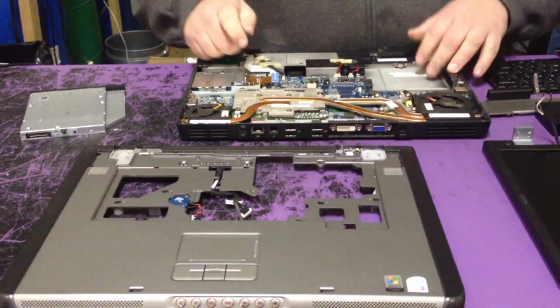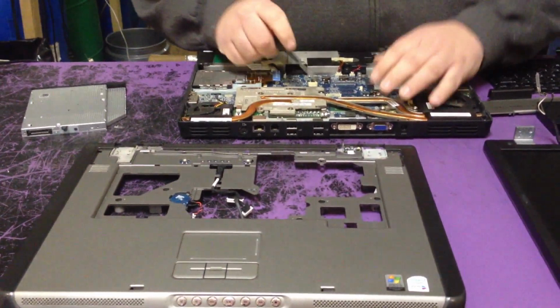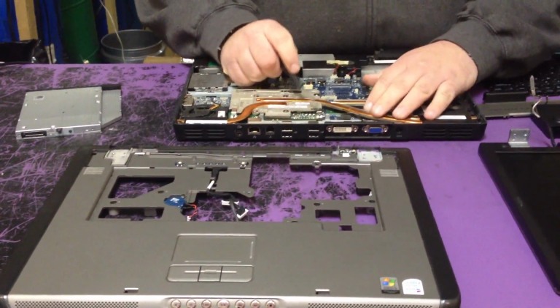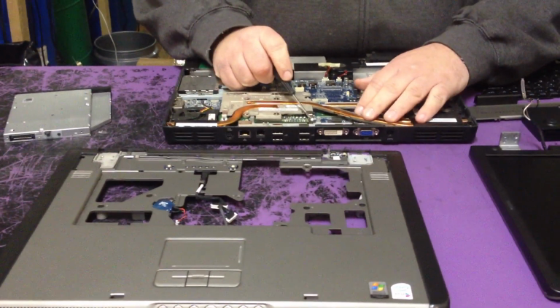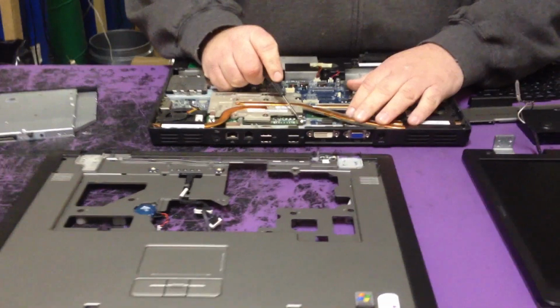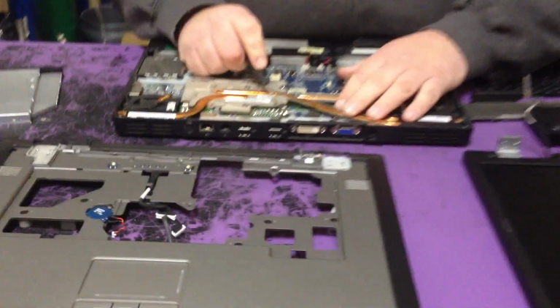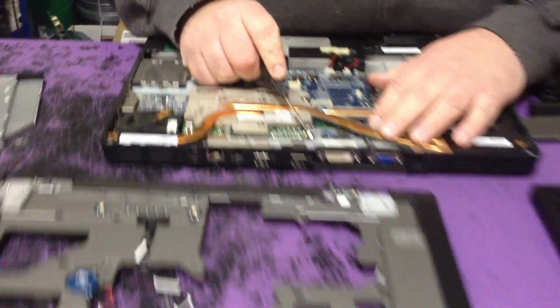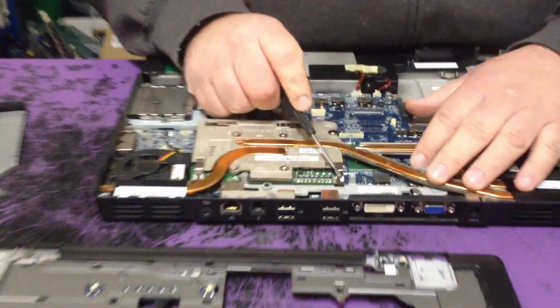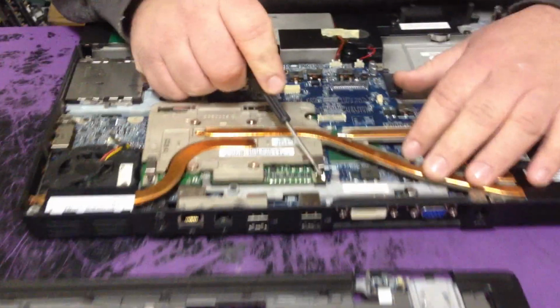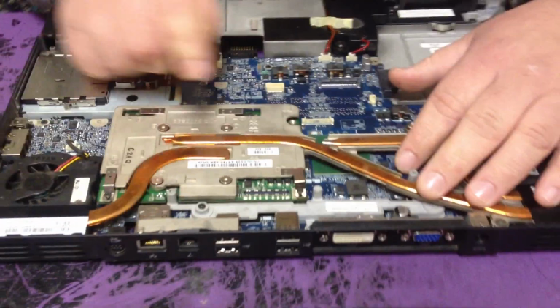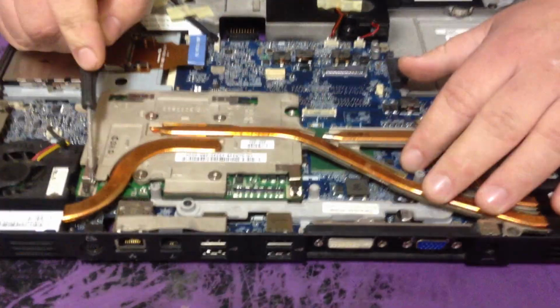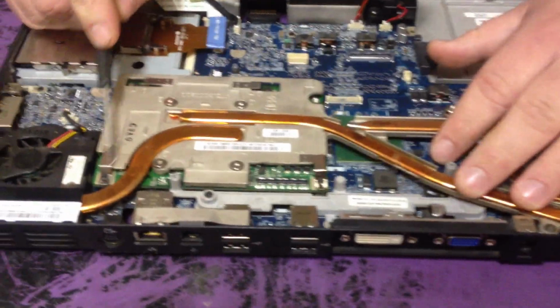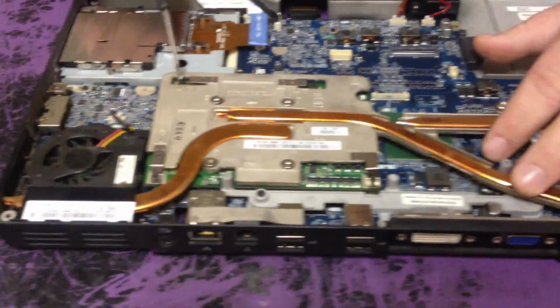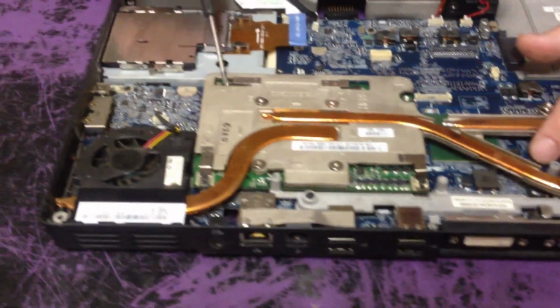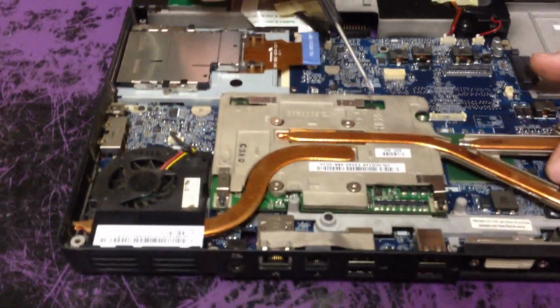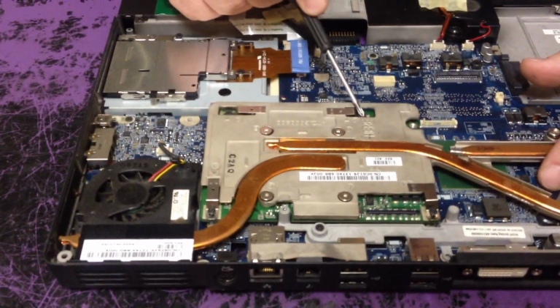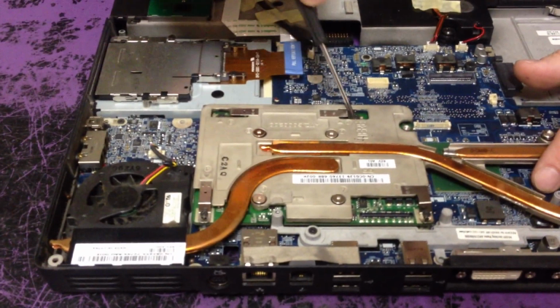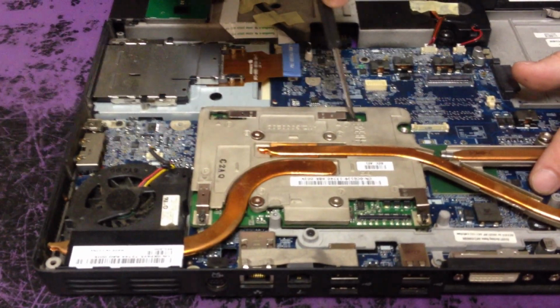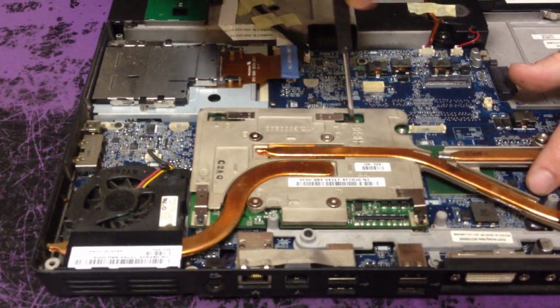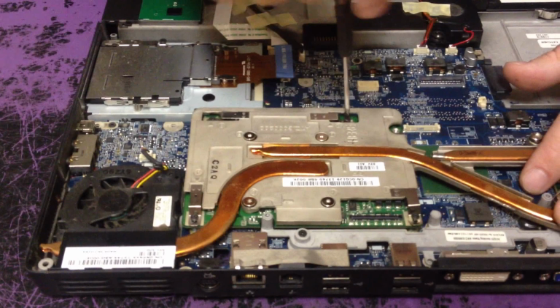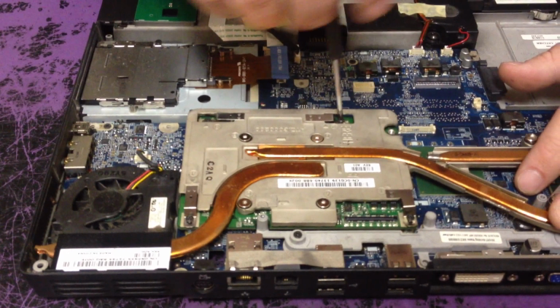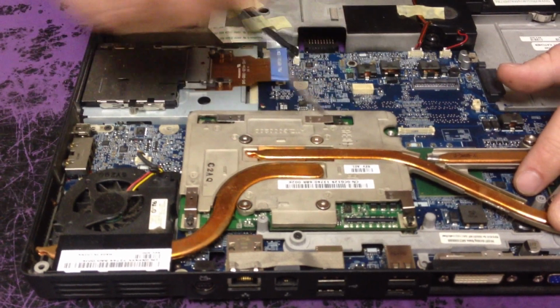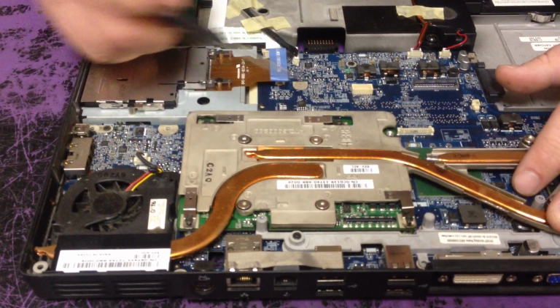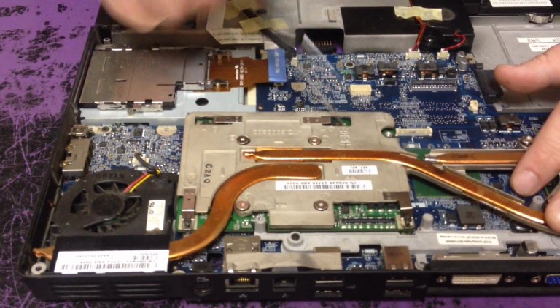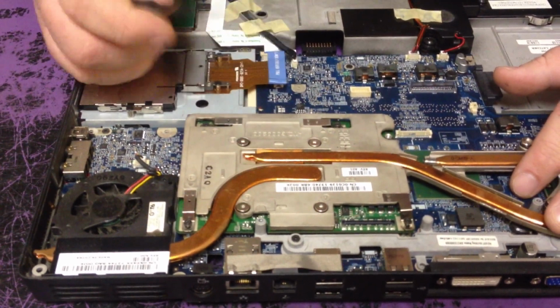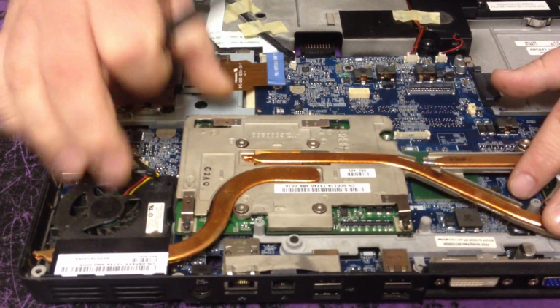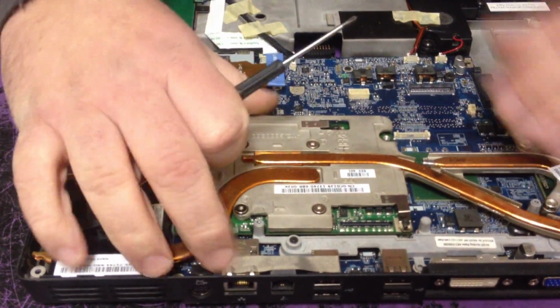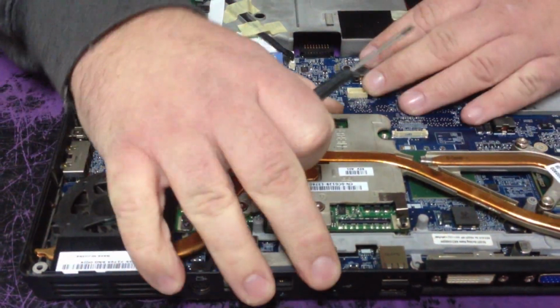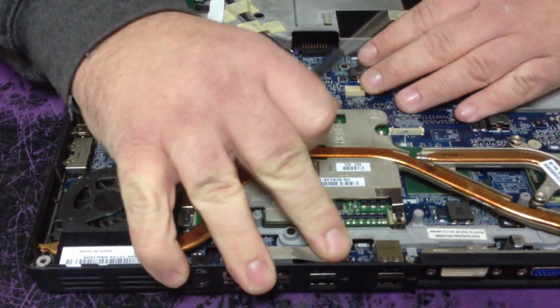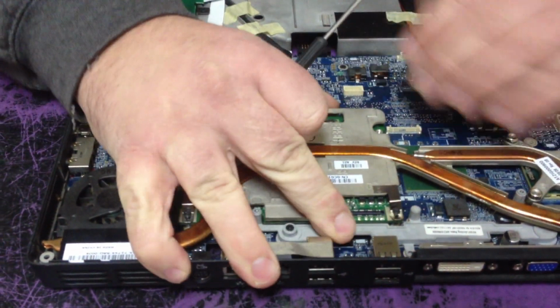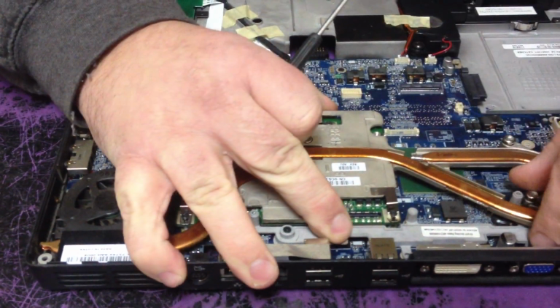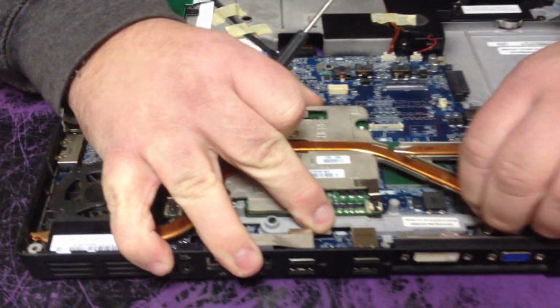Then take off this screw, this screw, this screw, and this screw — loosen them up. Don't take them completely out; there are little clips that hold them. Then pull the video card out.